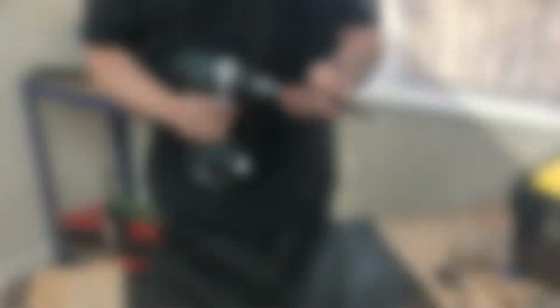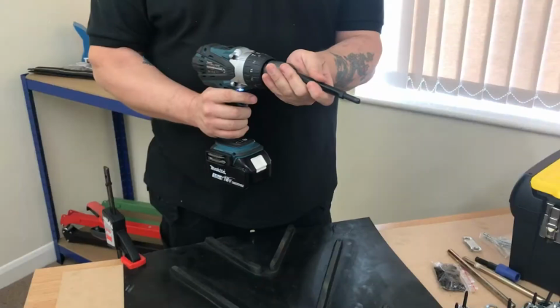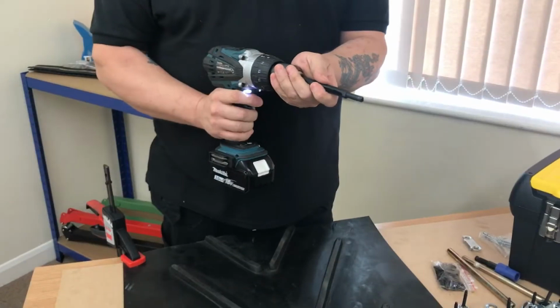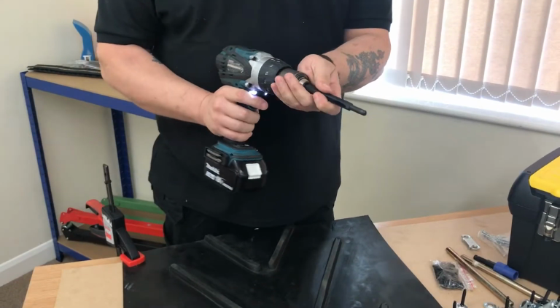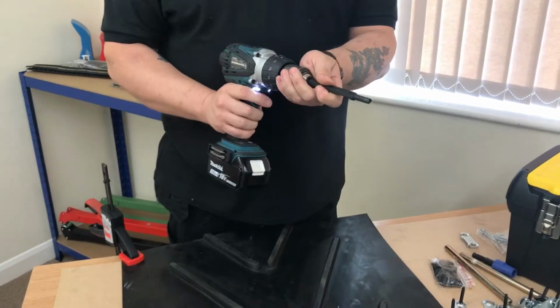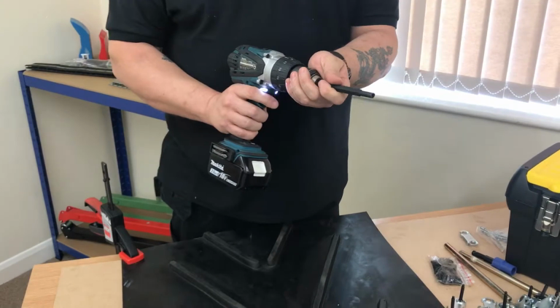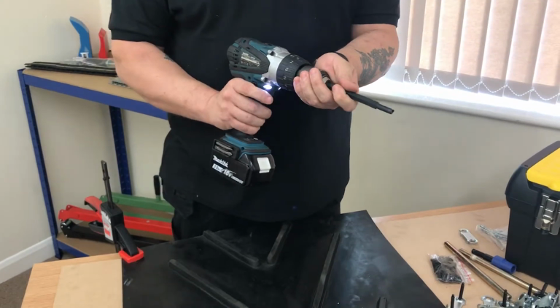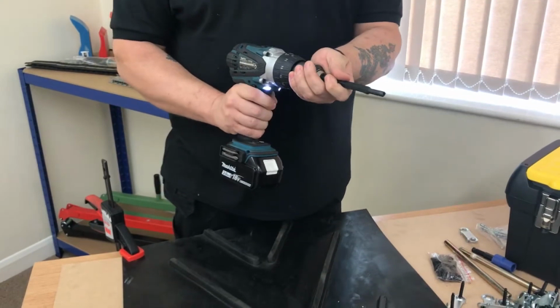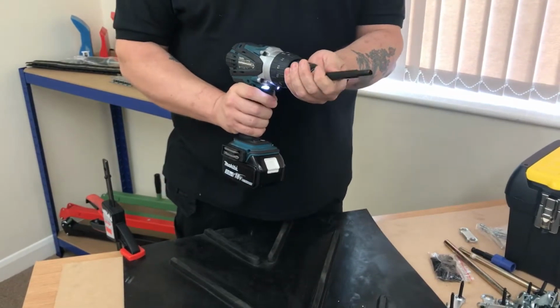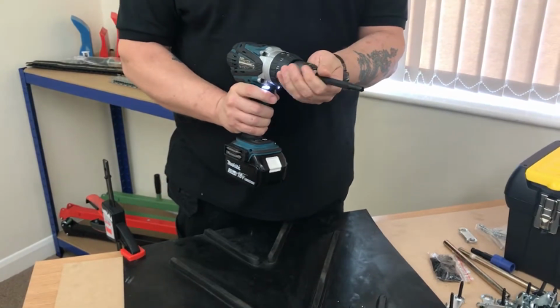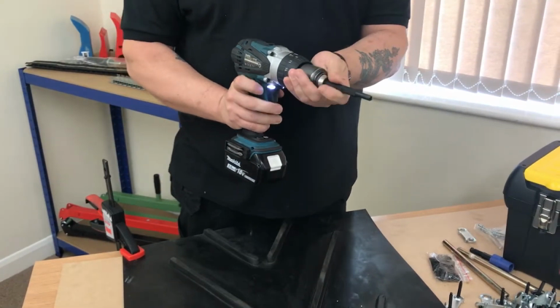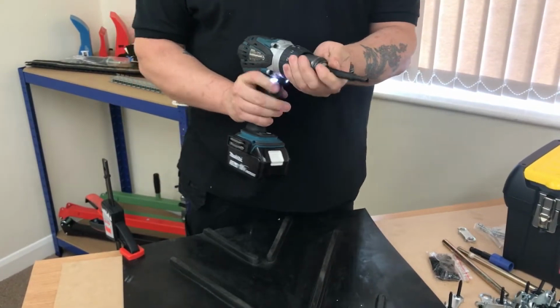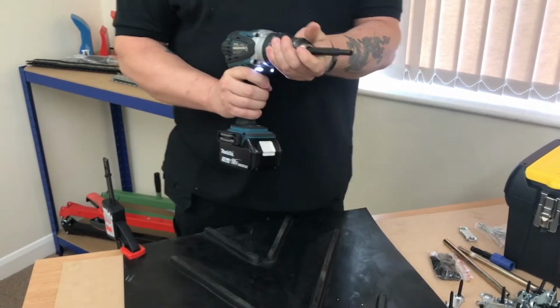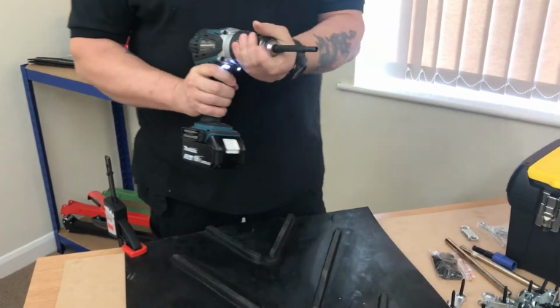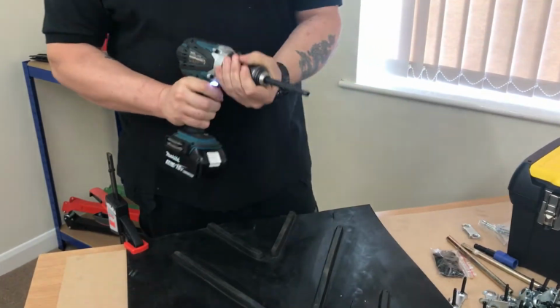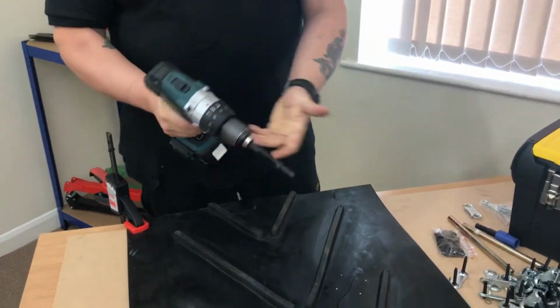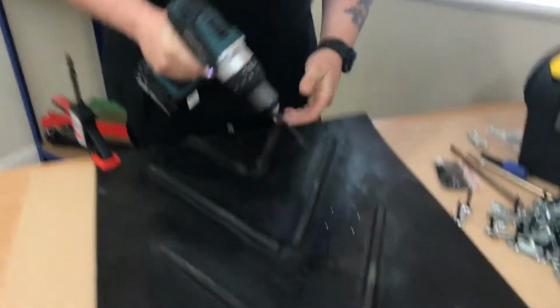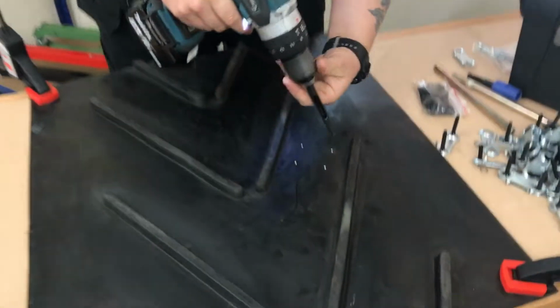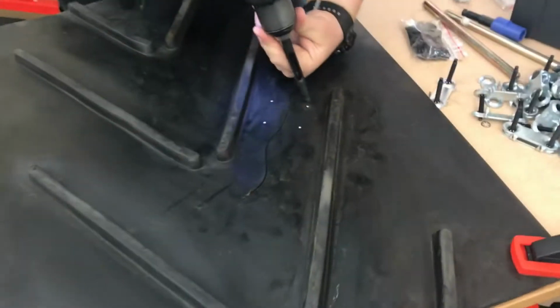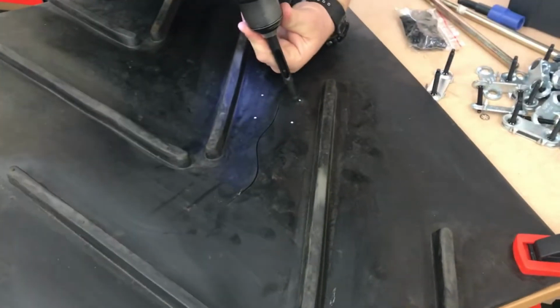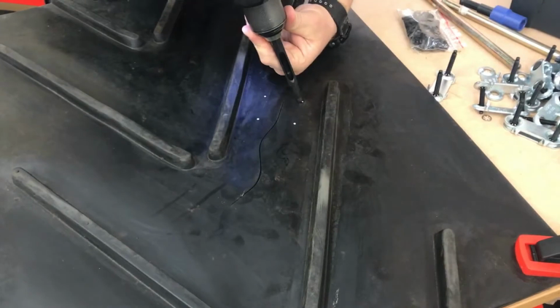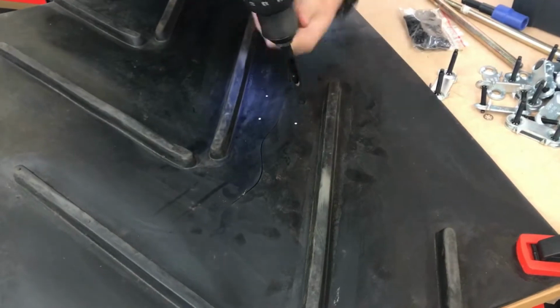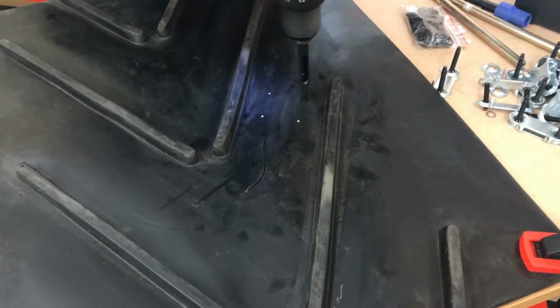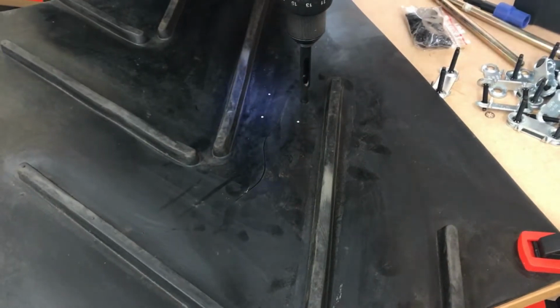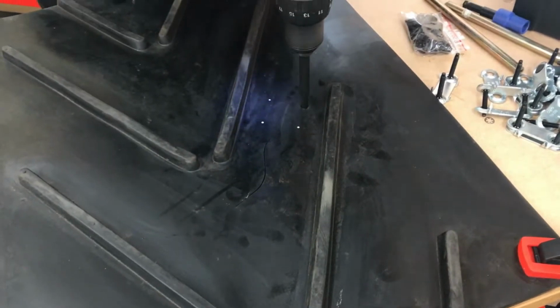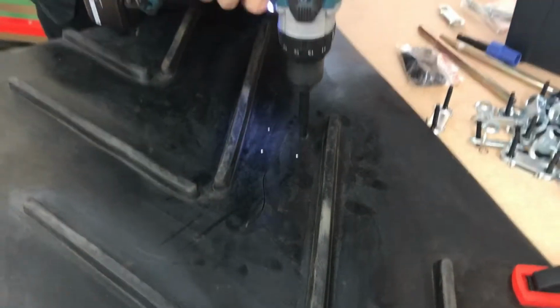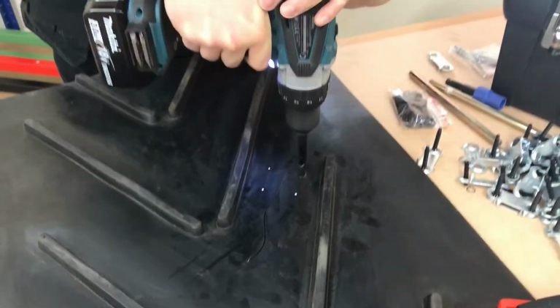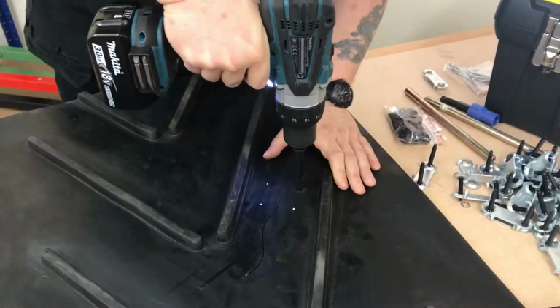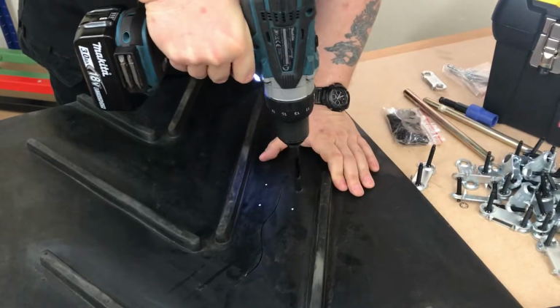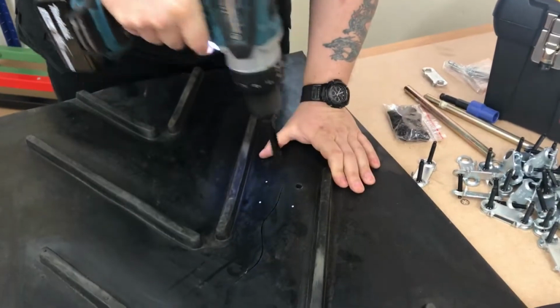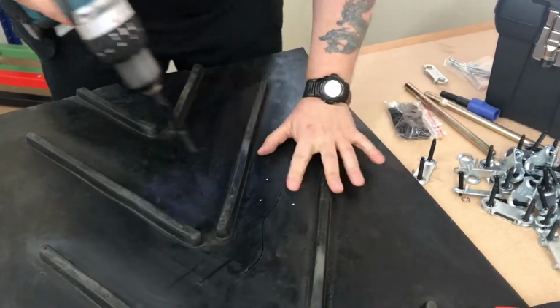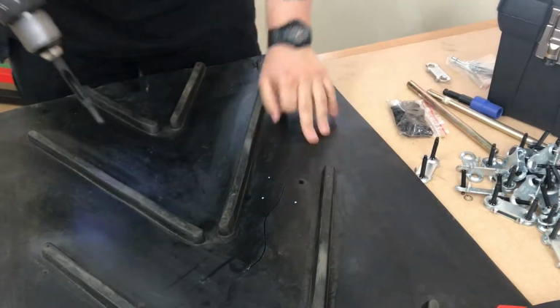The standard punch fits in a standard 13mm chuck — push down and drill through.